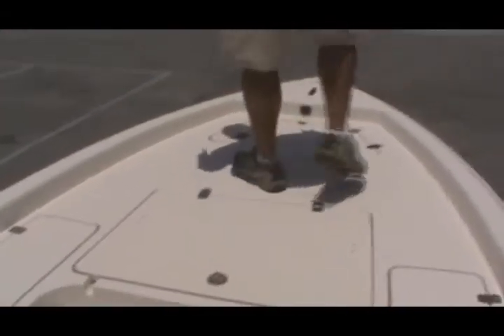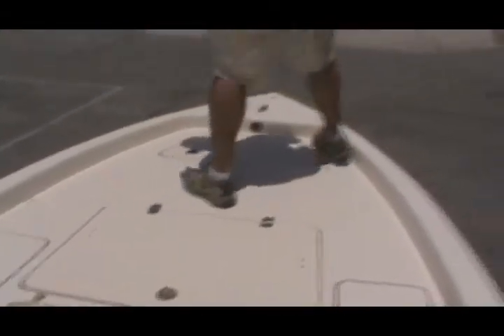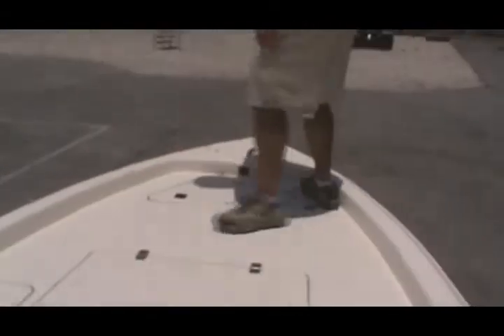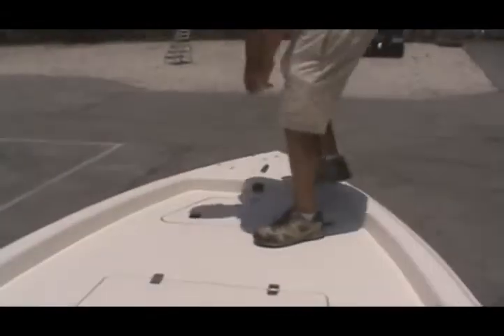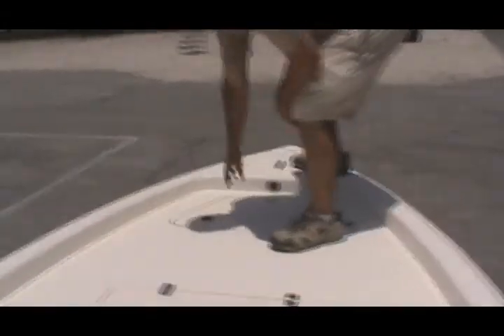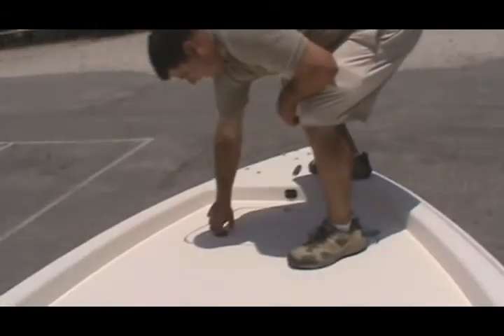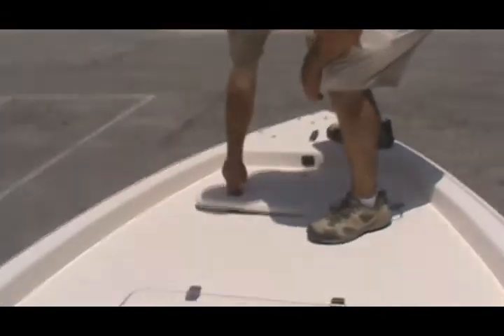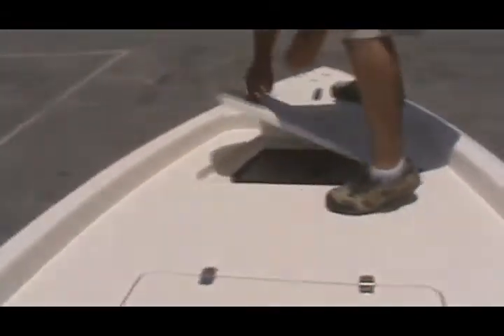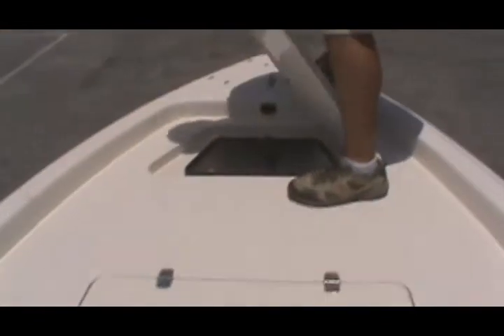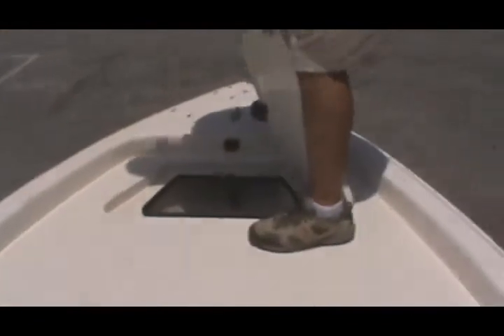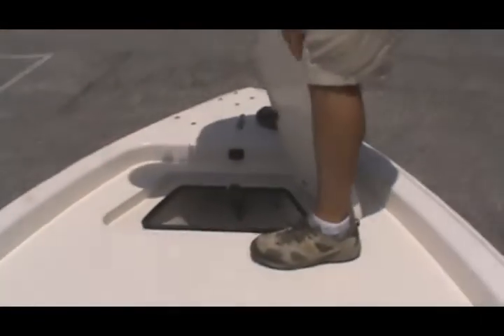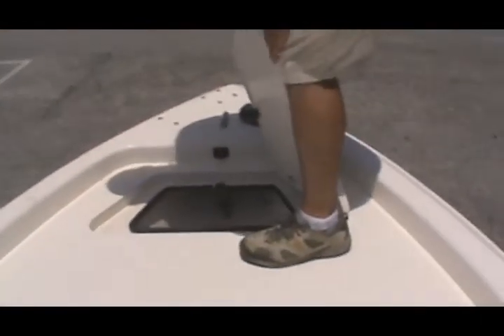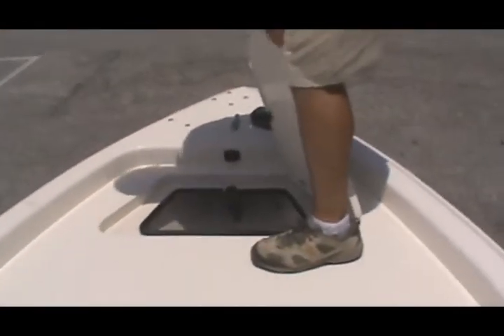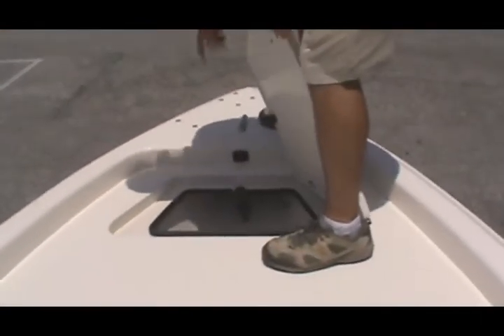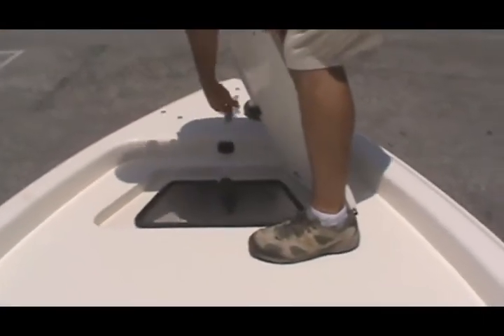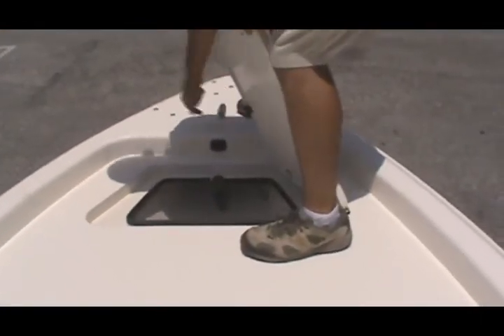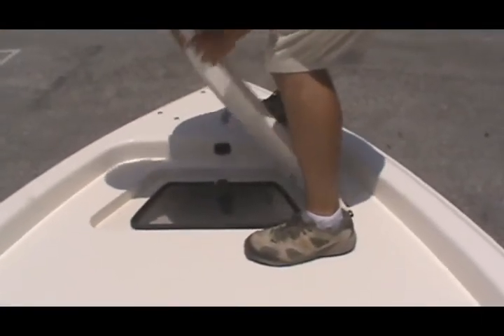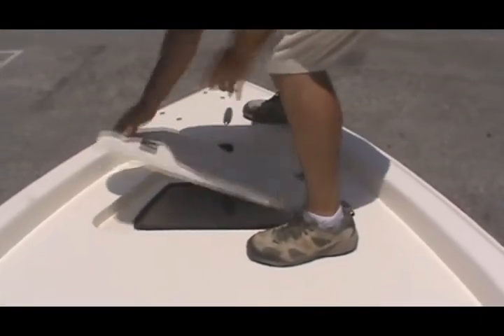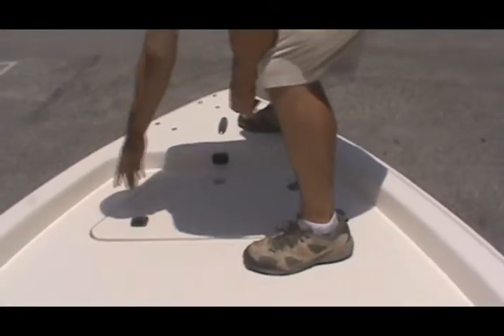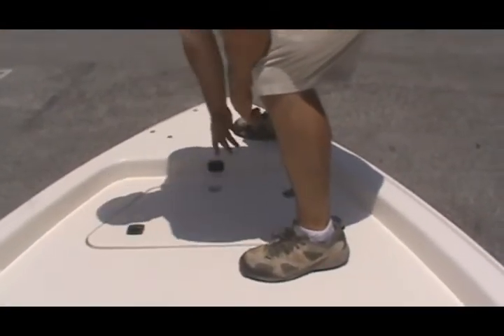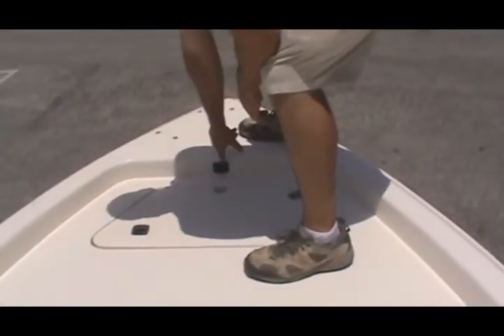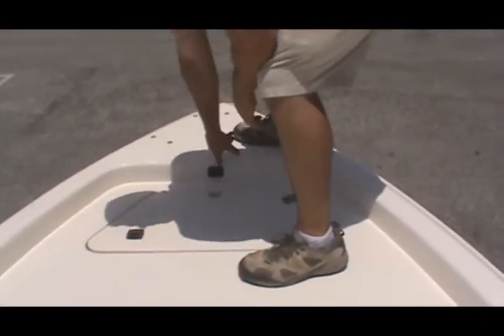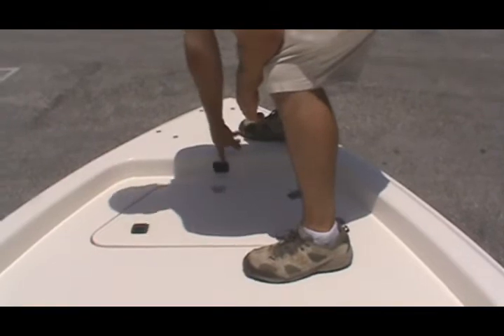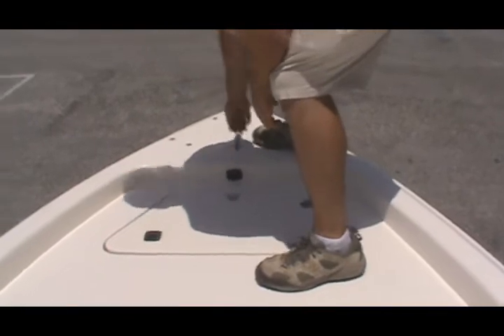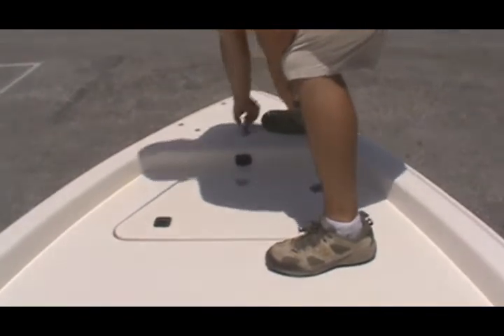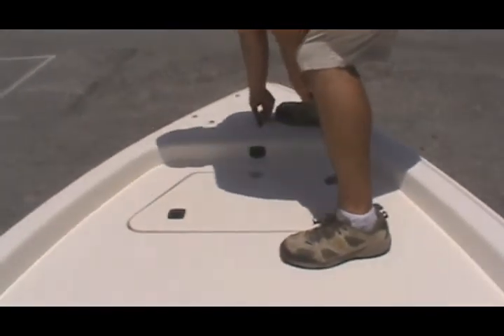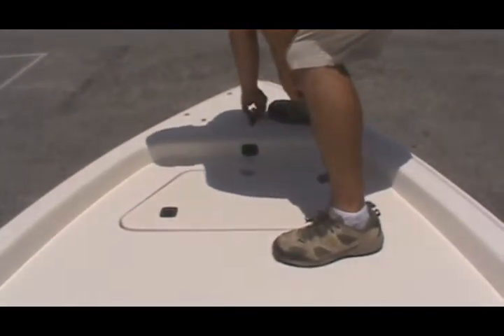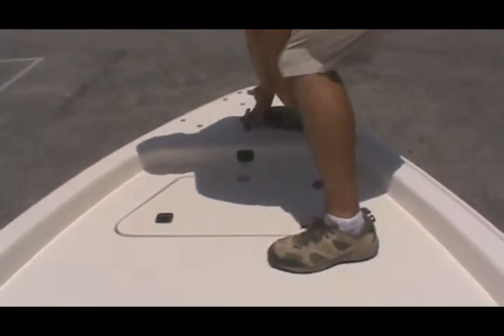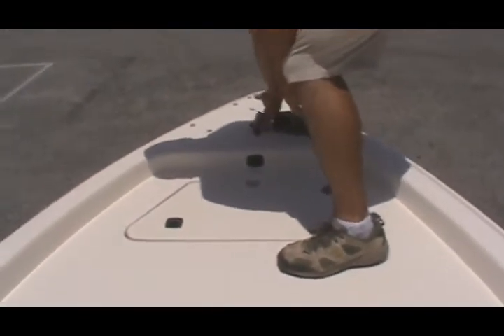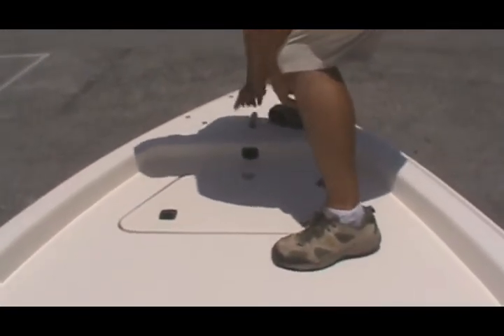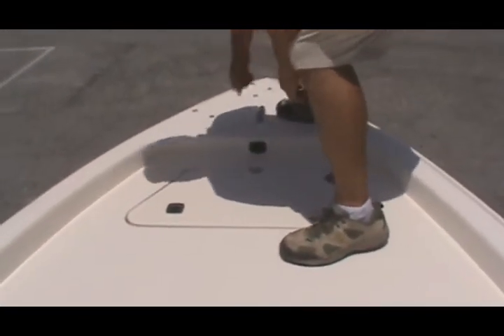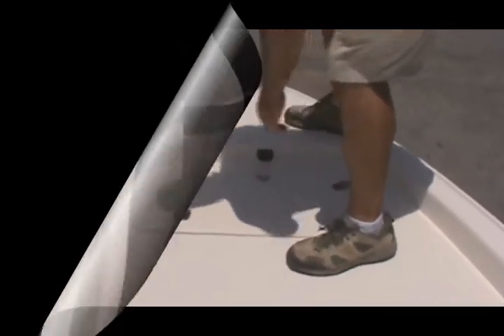Coming up front, you can see the nice anchor locker, a nice area for the rope to go through, your trolling motor plug-in, and another stainless steel pop-up cleat.